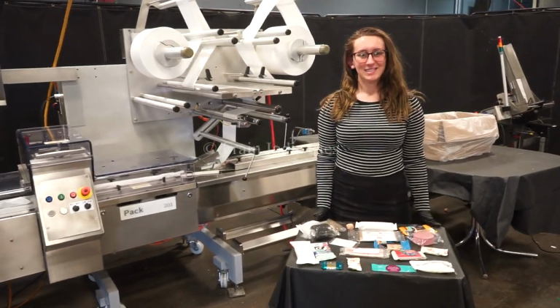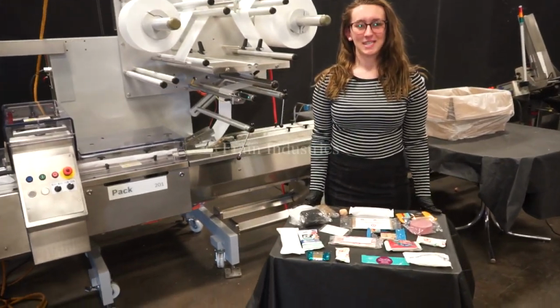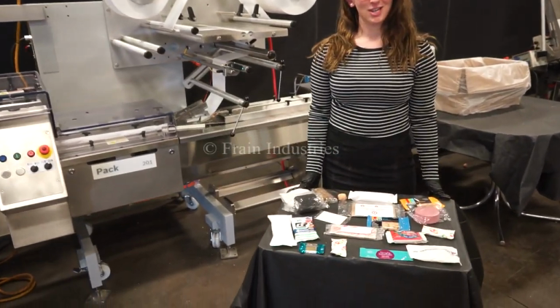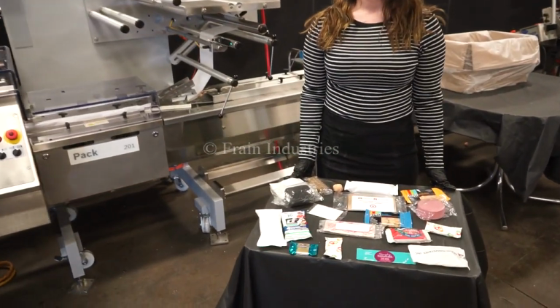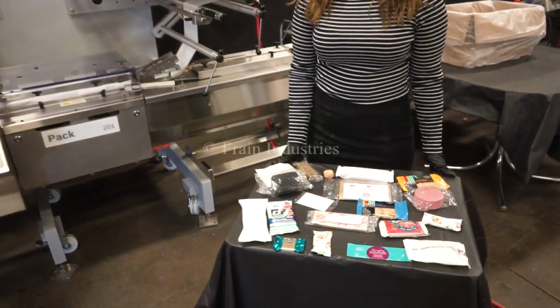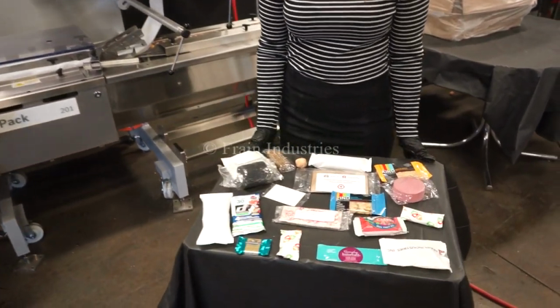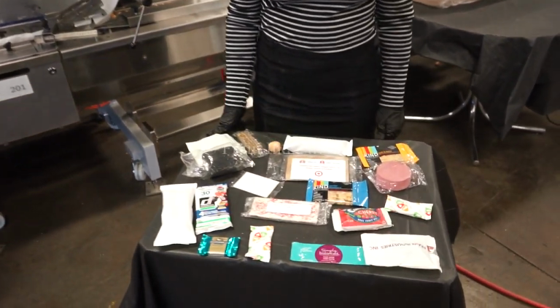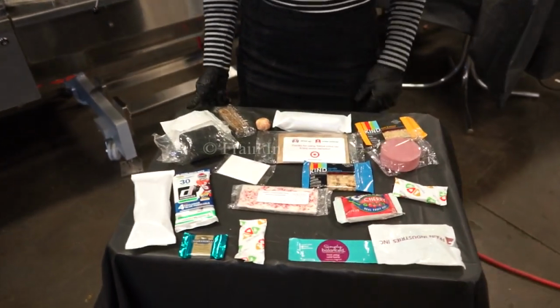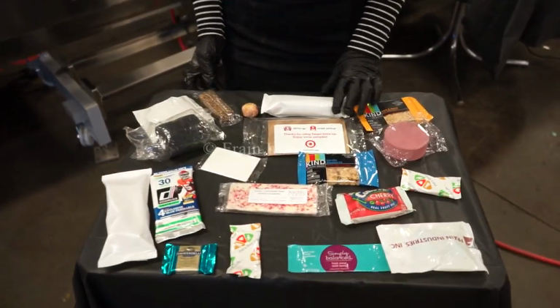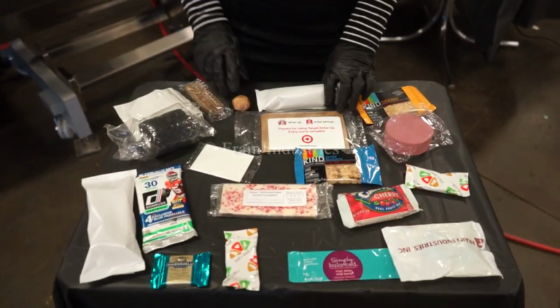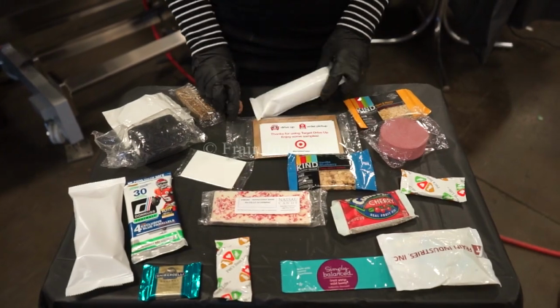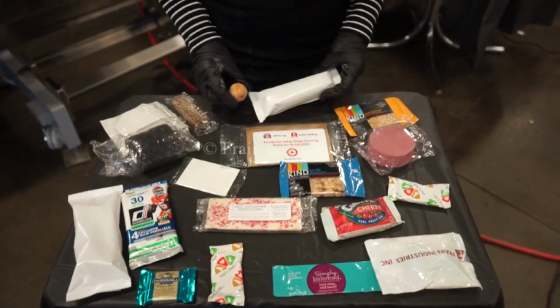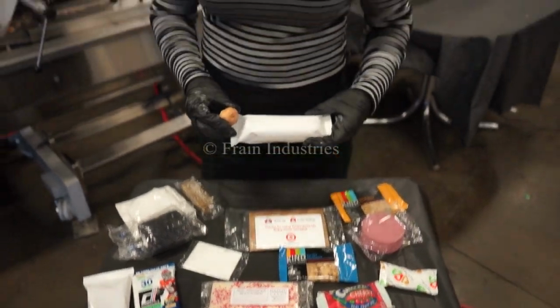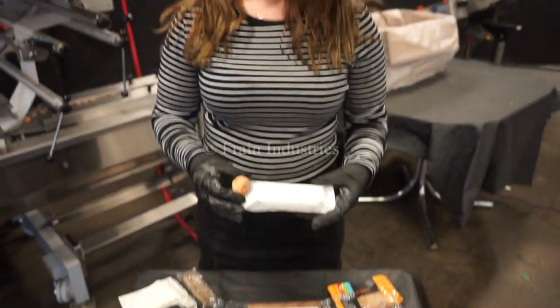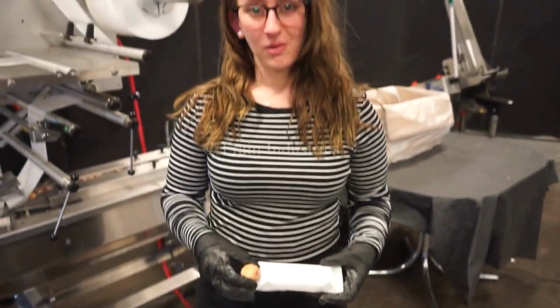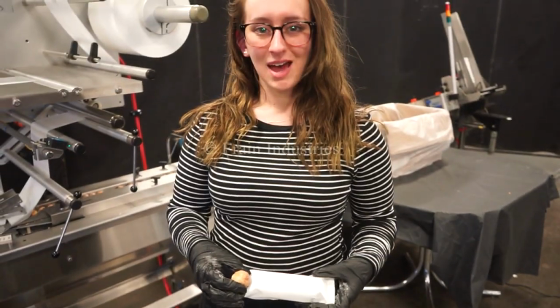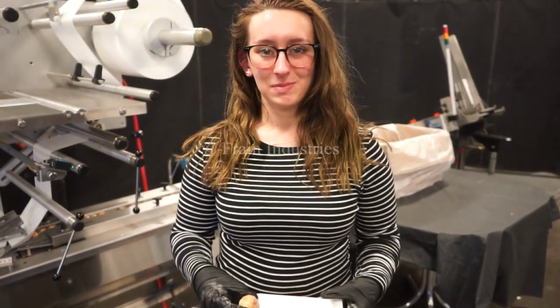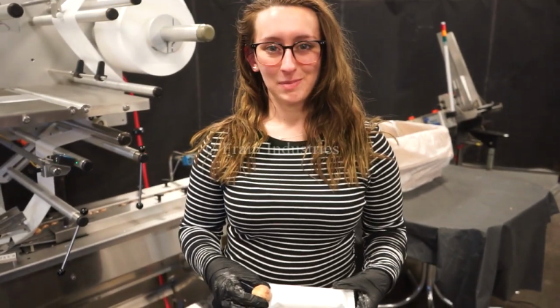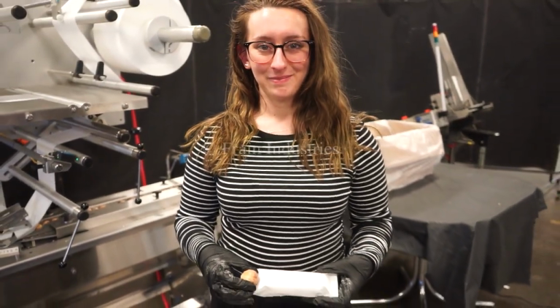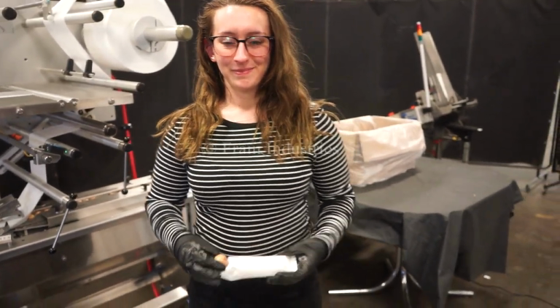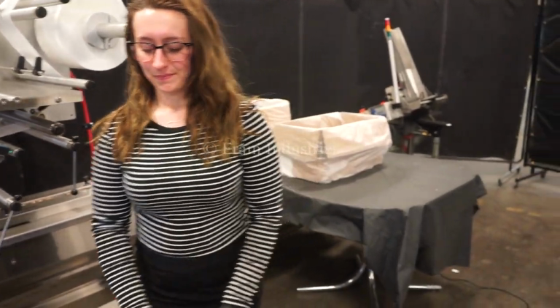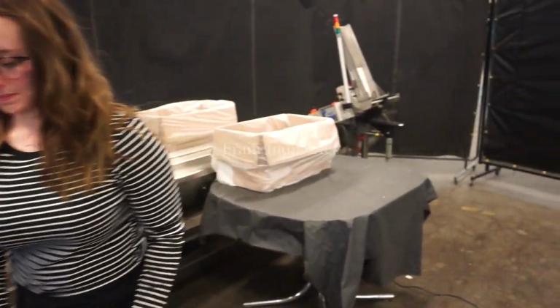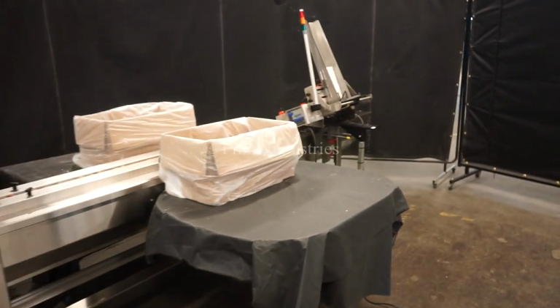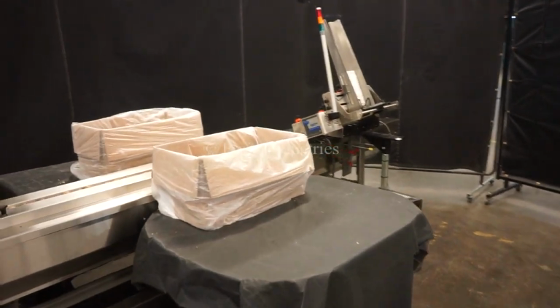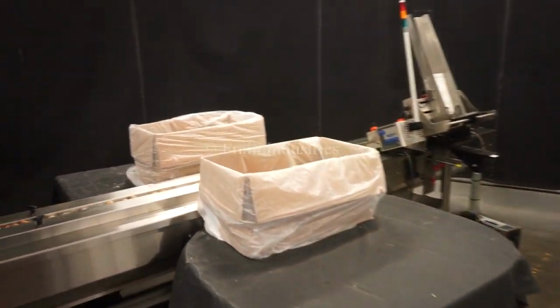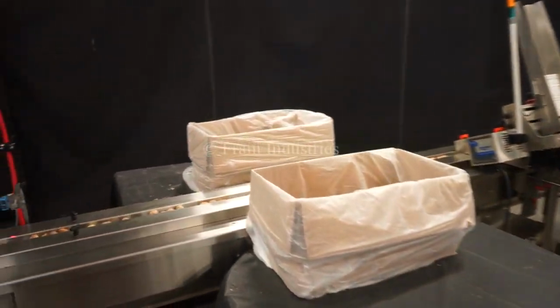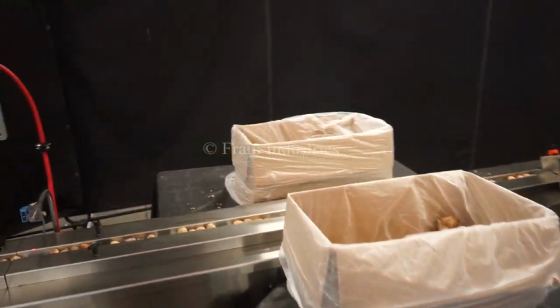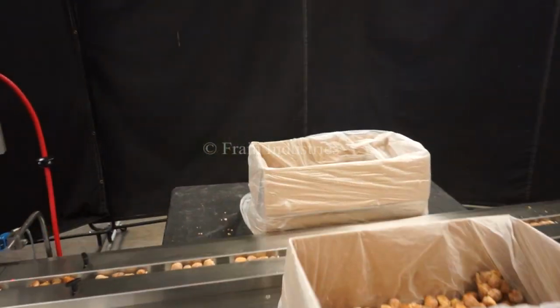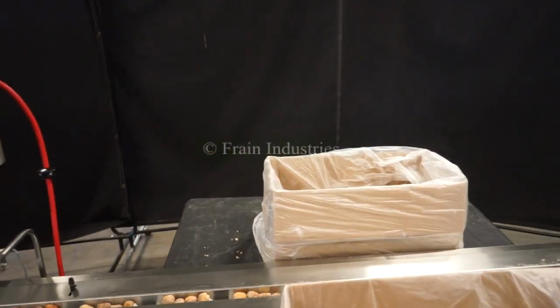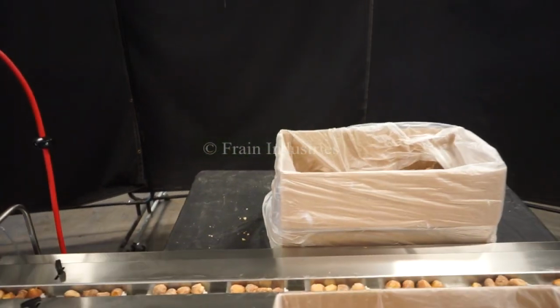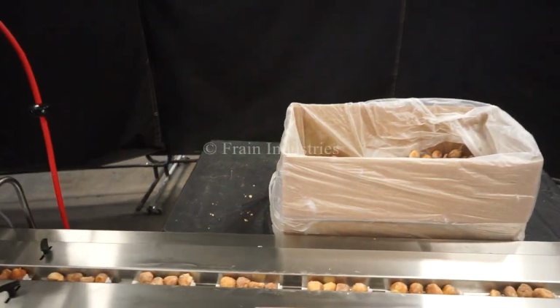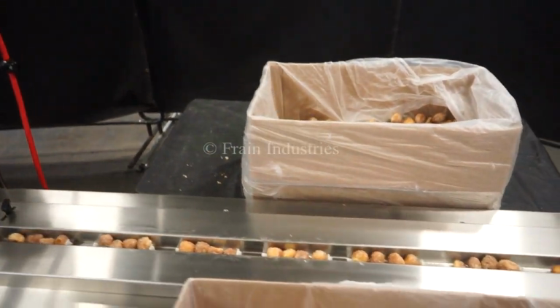Systems like this are capable of wrapping a wide variety of products such as you see here. Today we'll be wrapping four doughnut holes at 50 pieces per minute. Here we go.